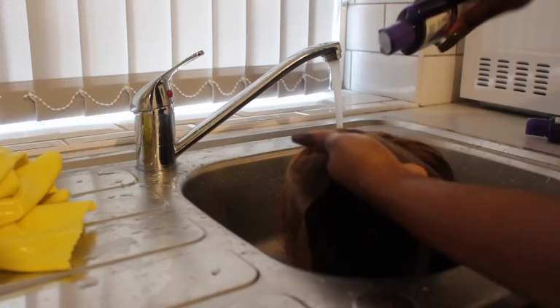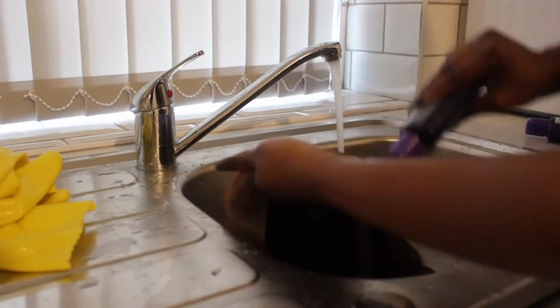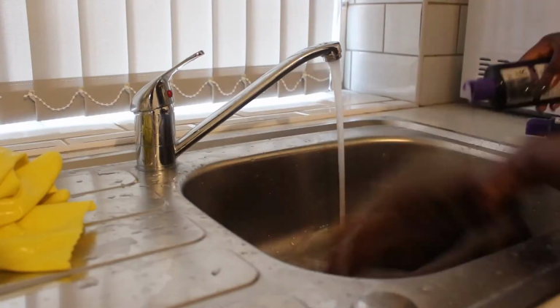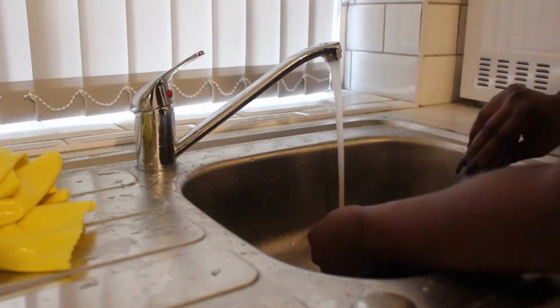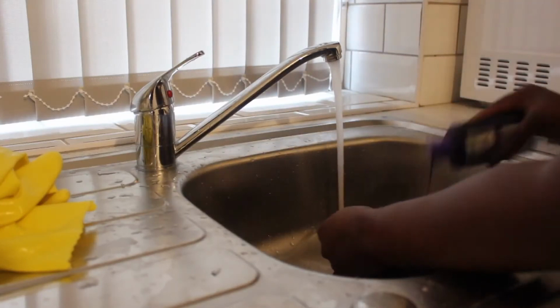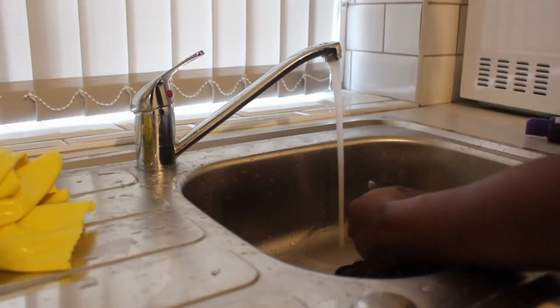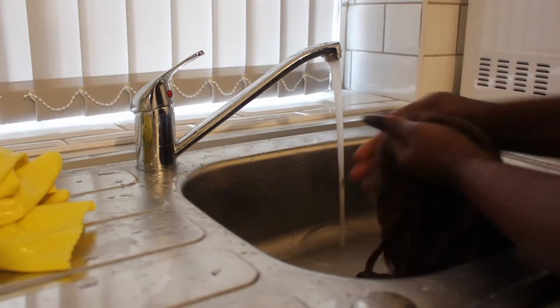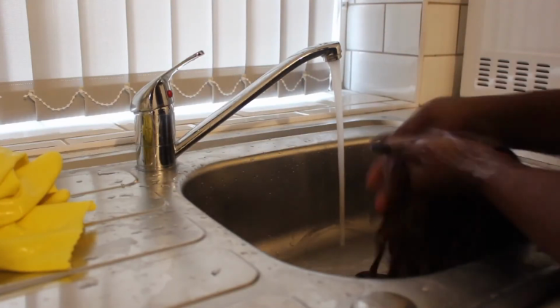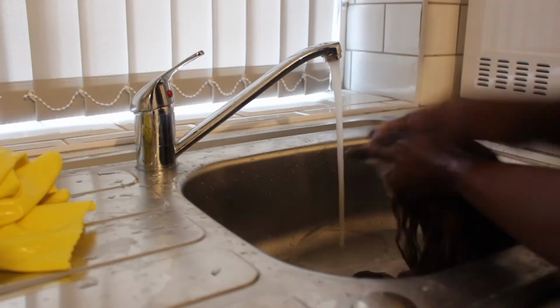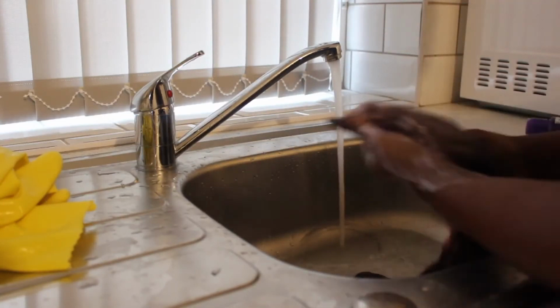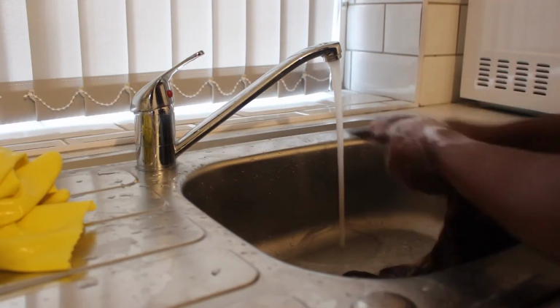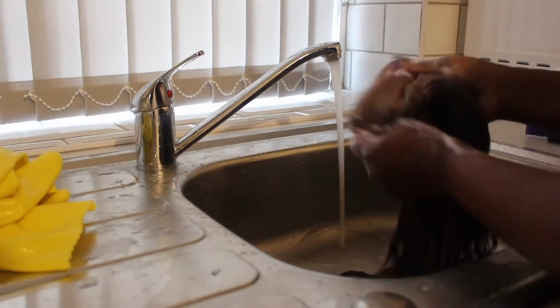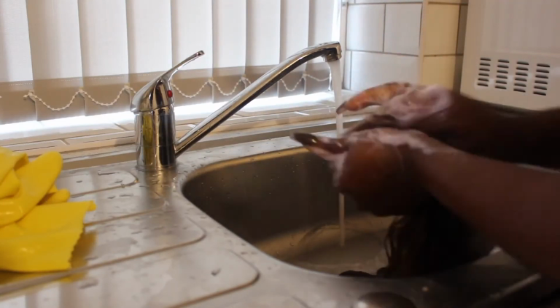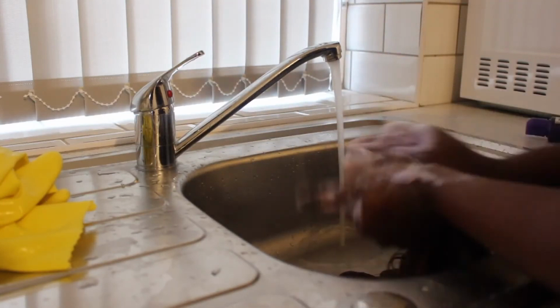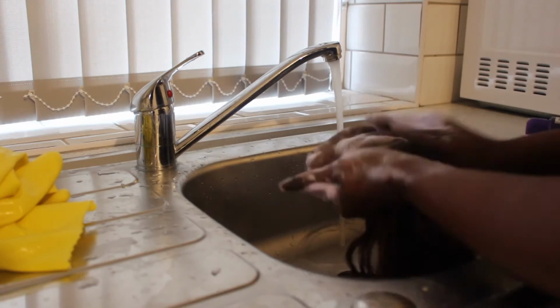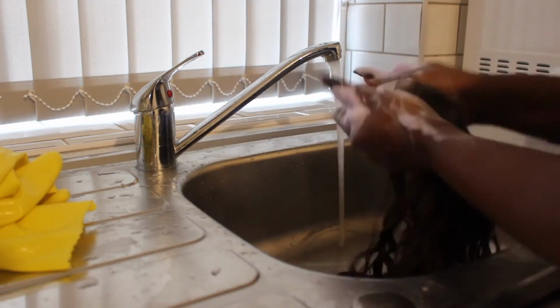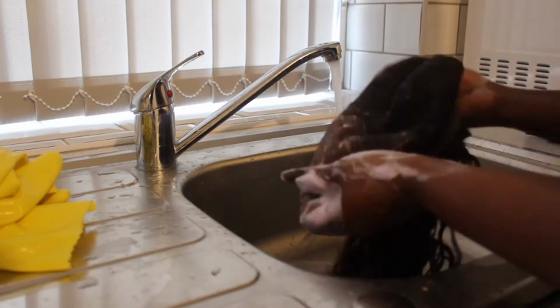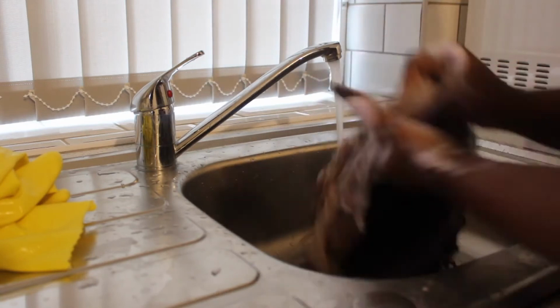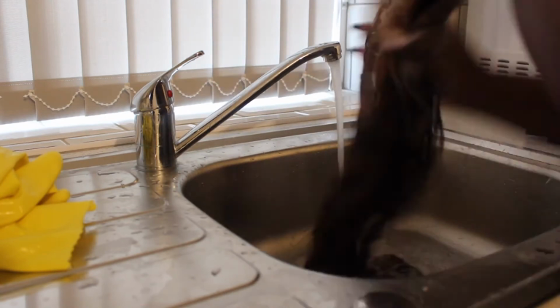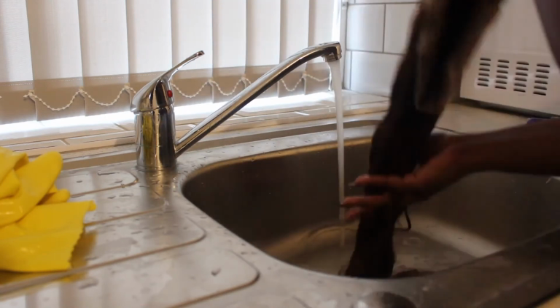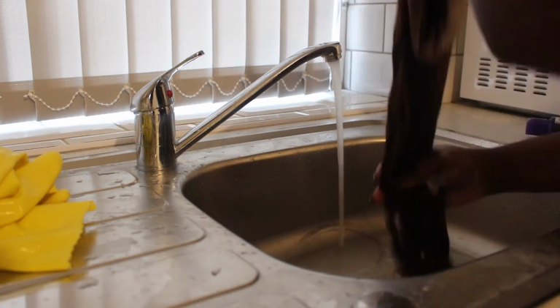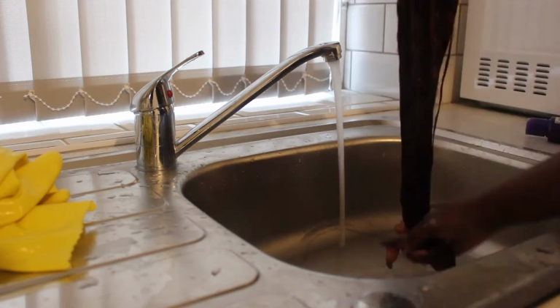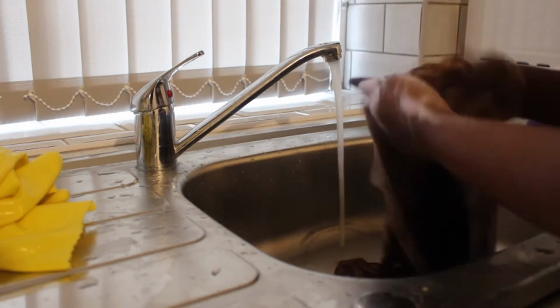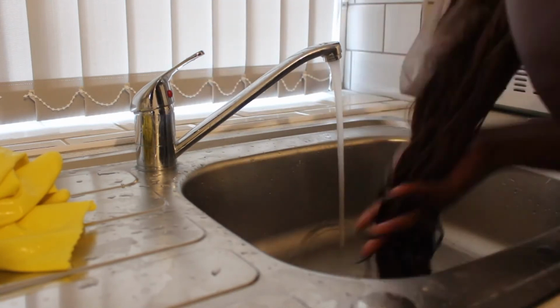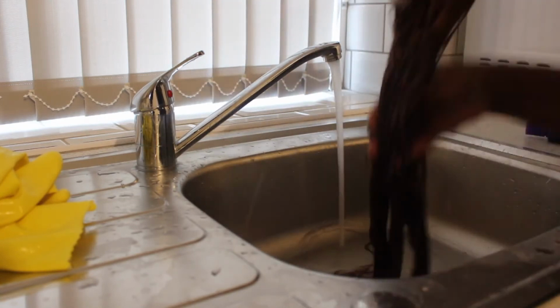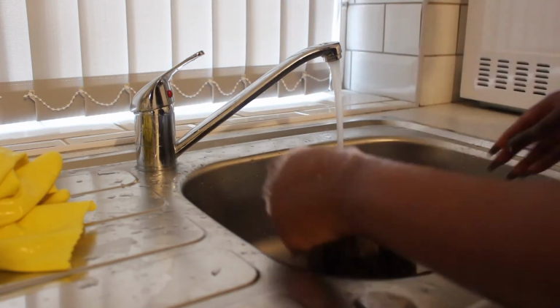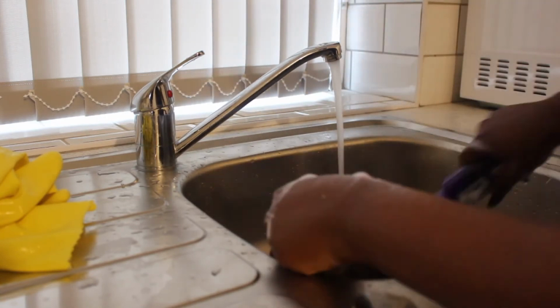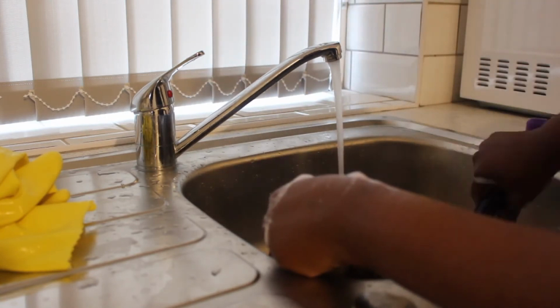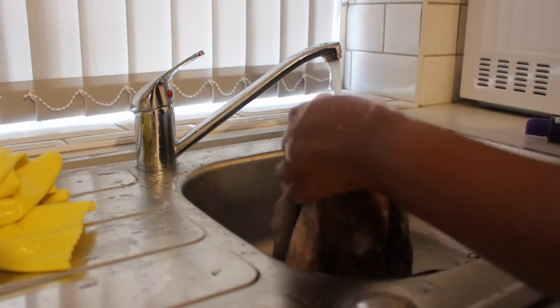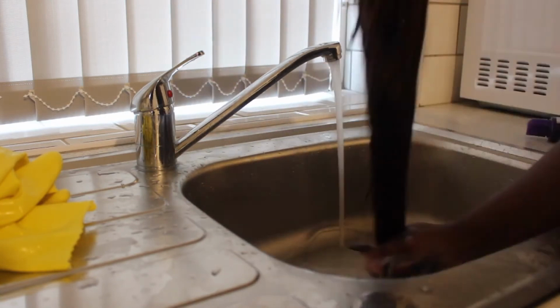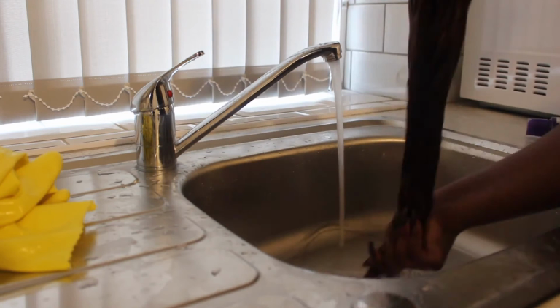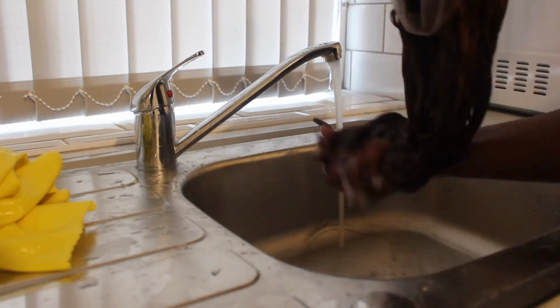Now I'm applying some purple shampoo to help get rid of the brassiness from the bleaching. You just want to wash out the bleach as much as you can, so keep washing until you feel like all the bleach is gone.